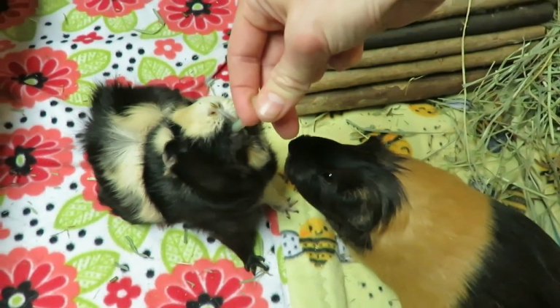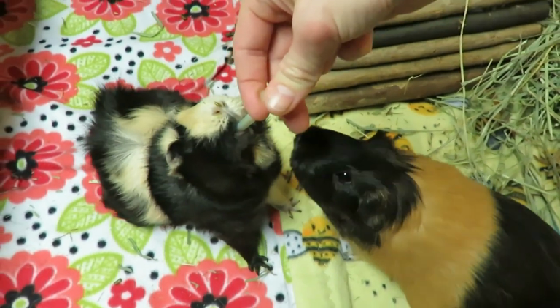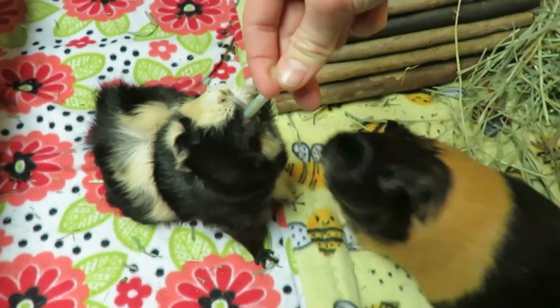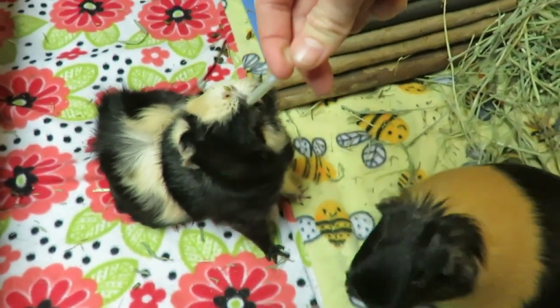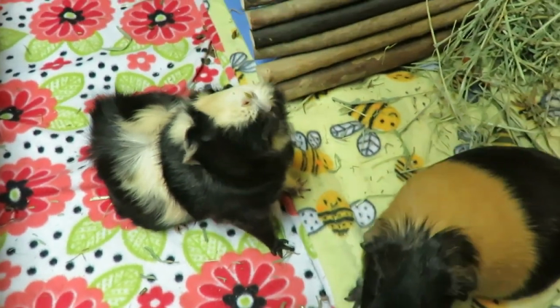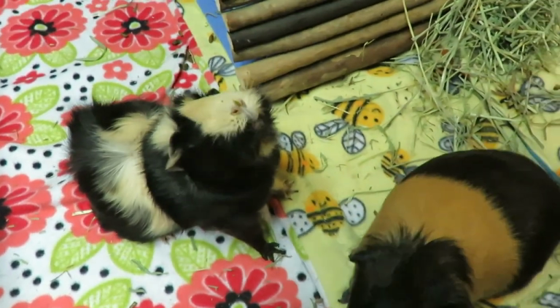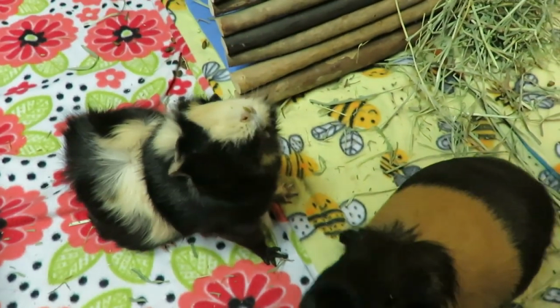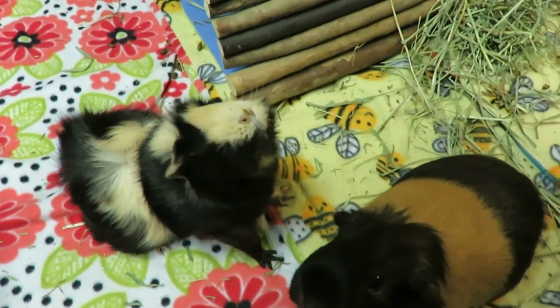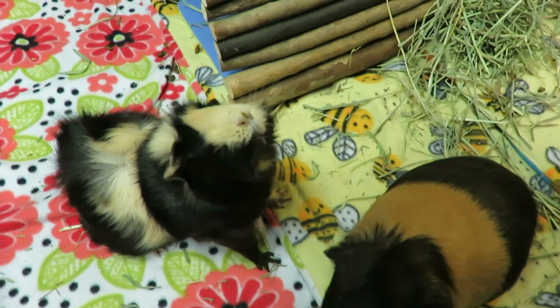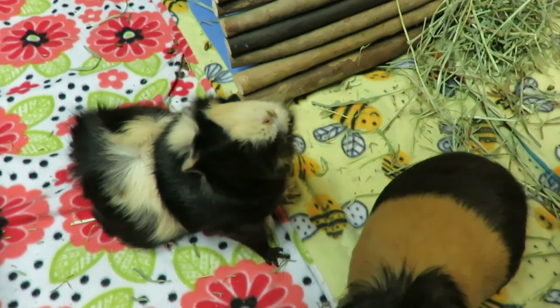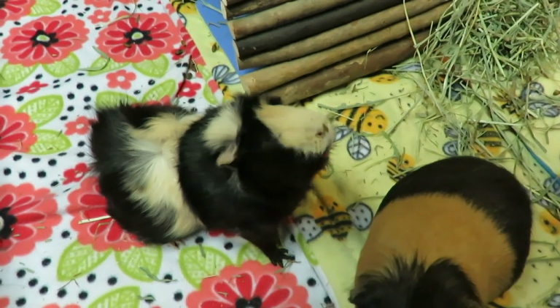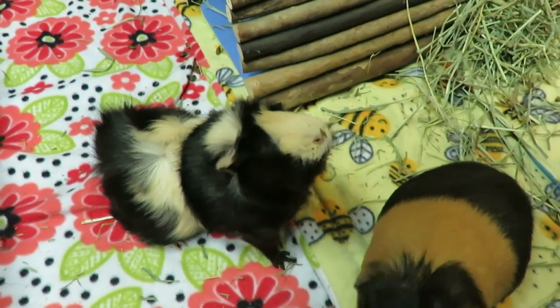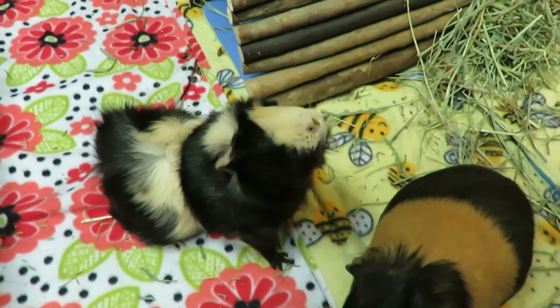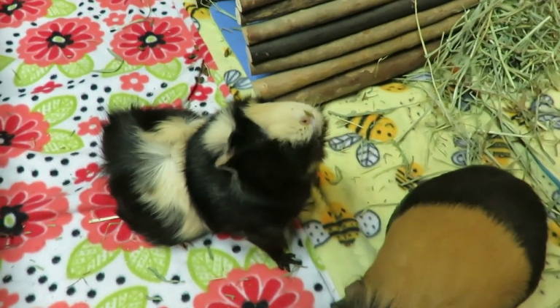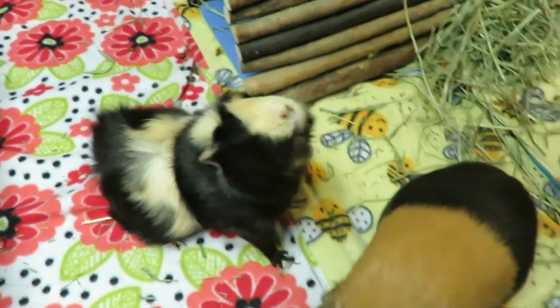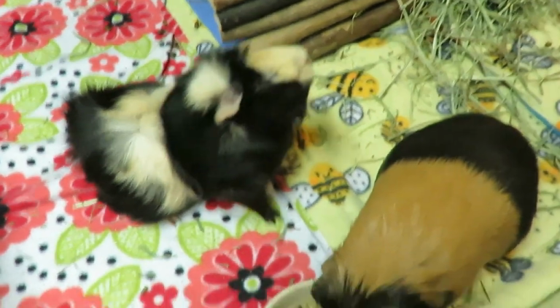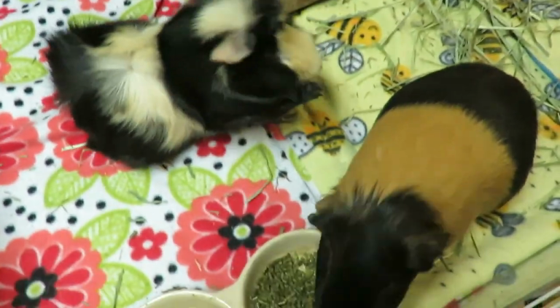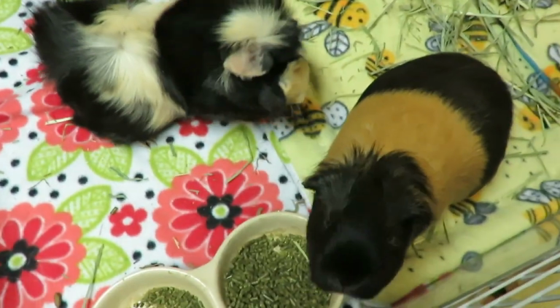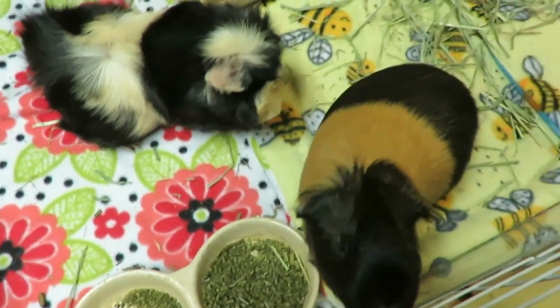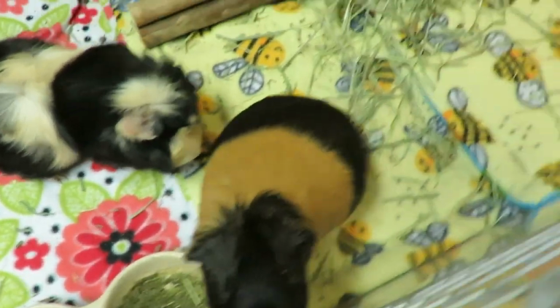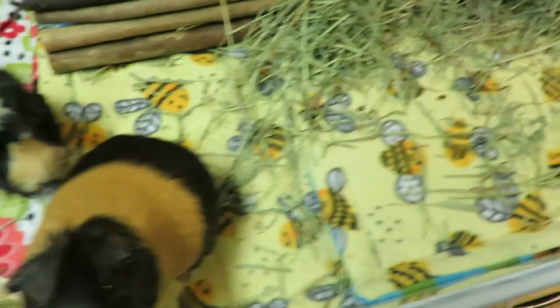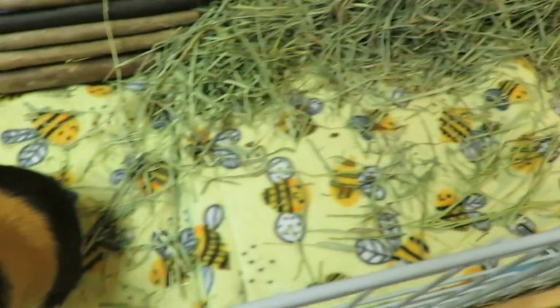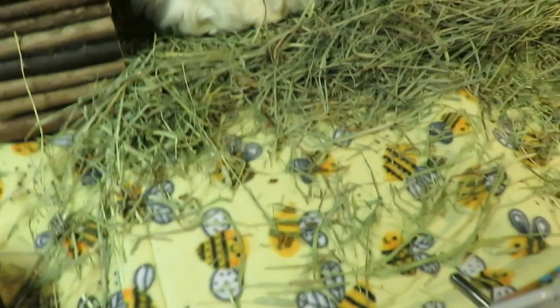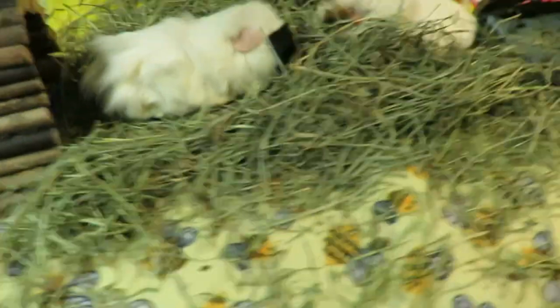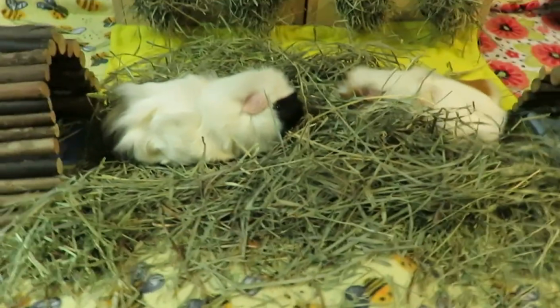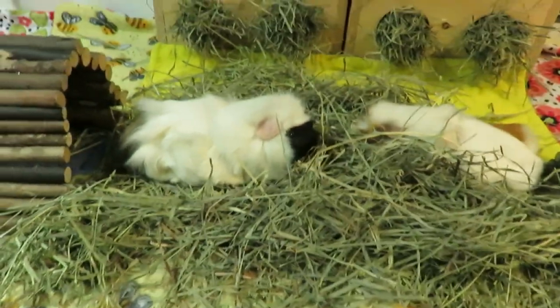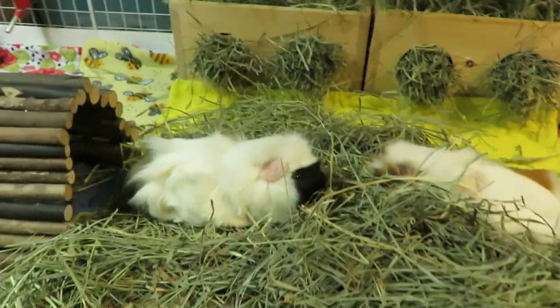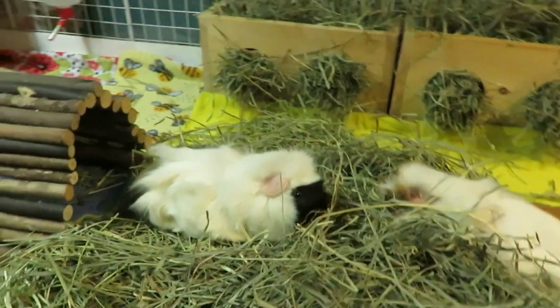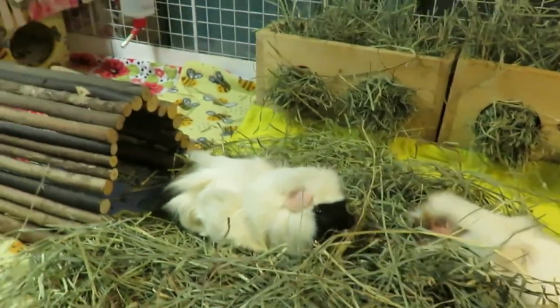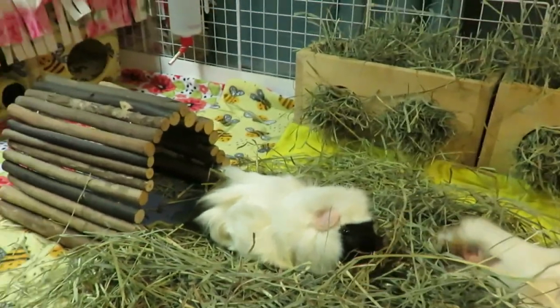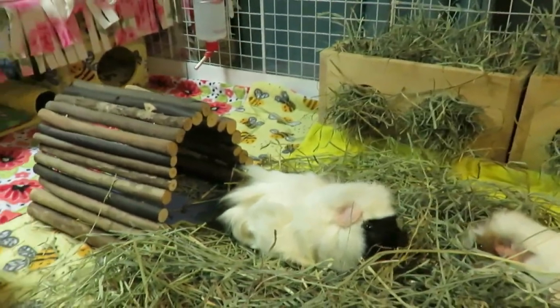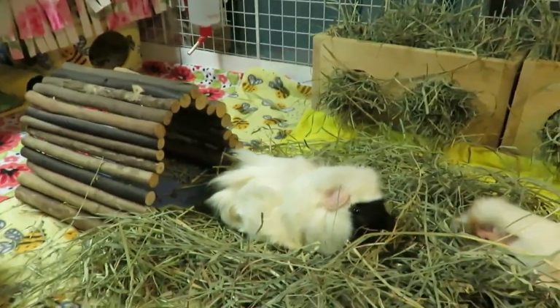I always find Raisin so fascinating because she does not like you to touch her or try to pick her up, but if you have some food she's all over you. Velvet doesn't need any but it's good practice for taming her.